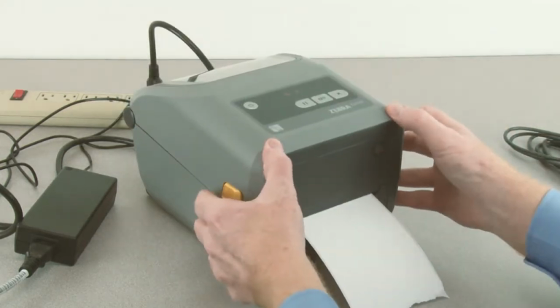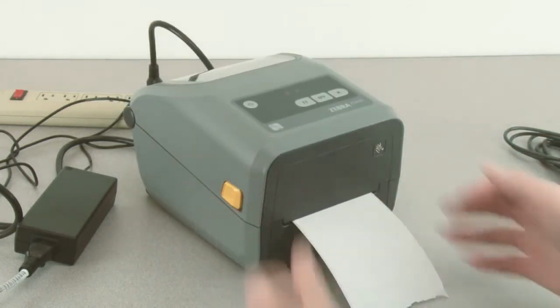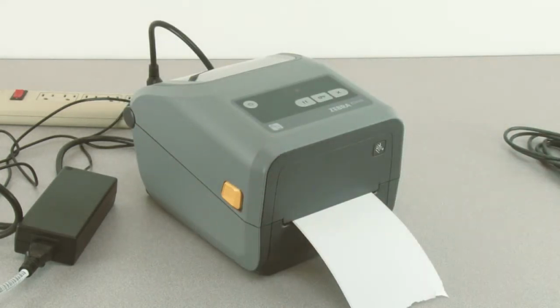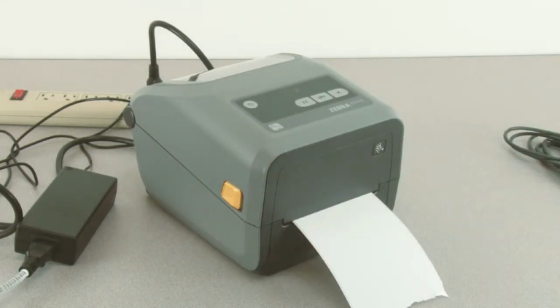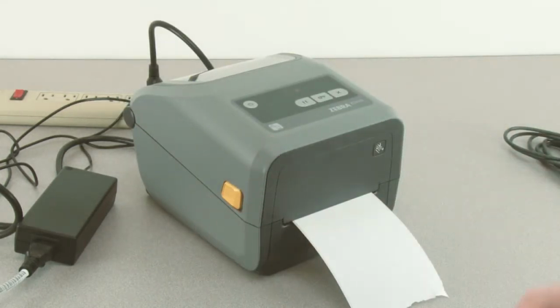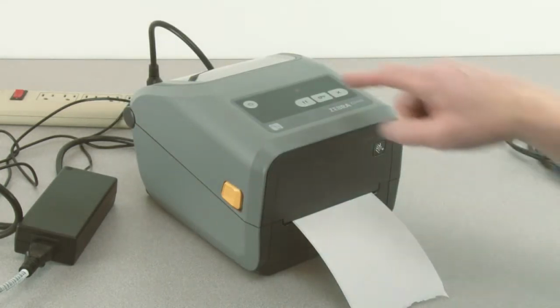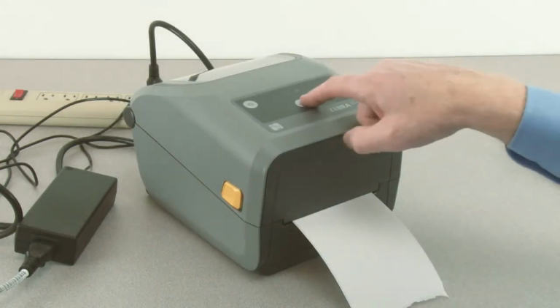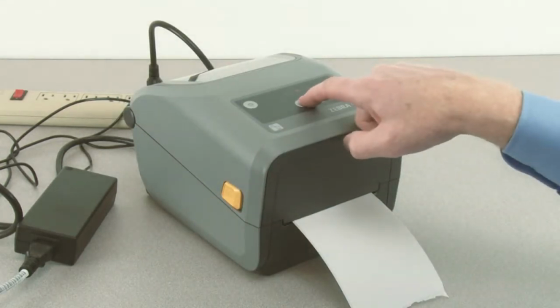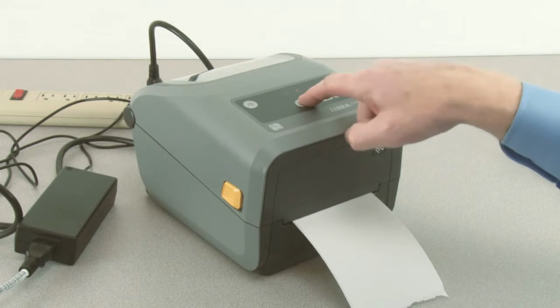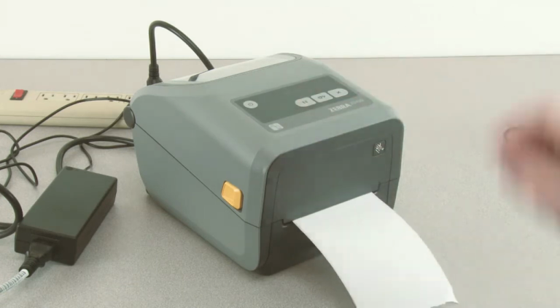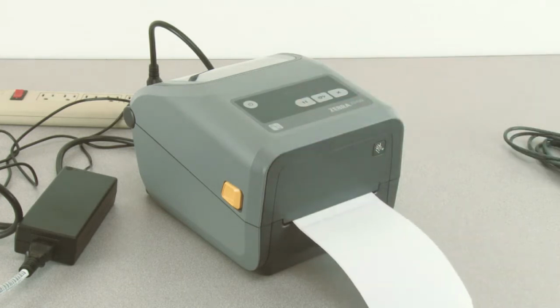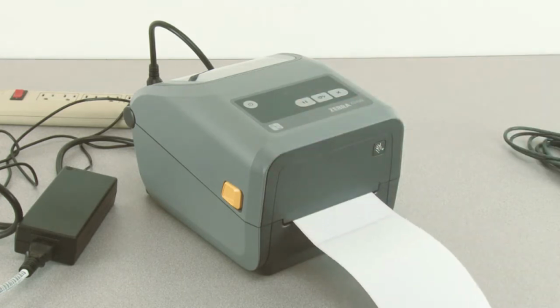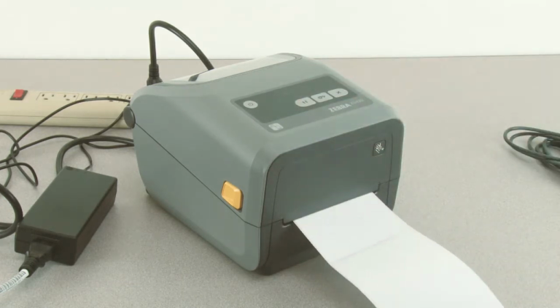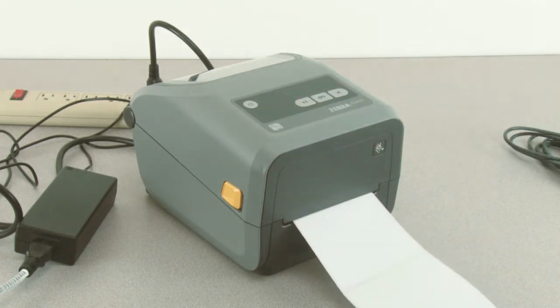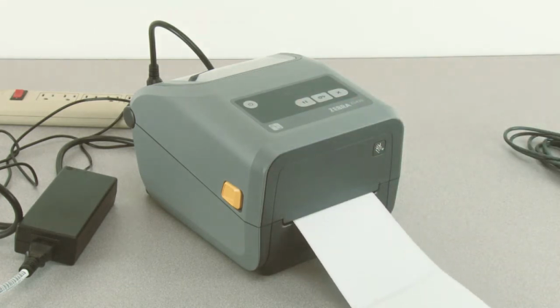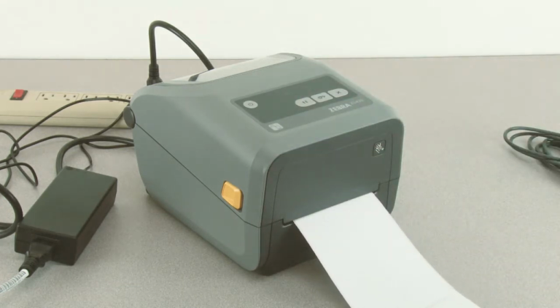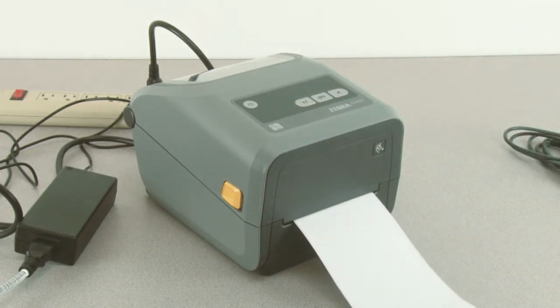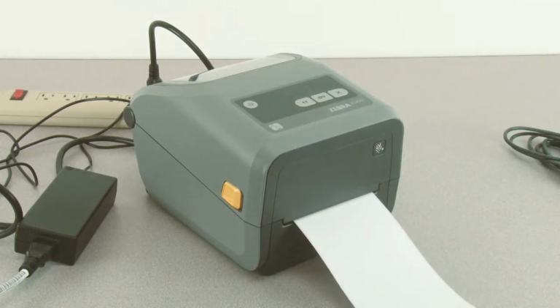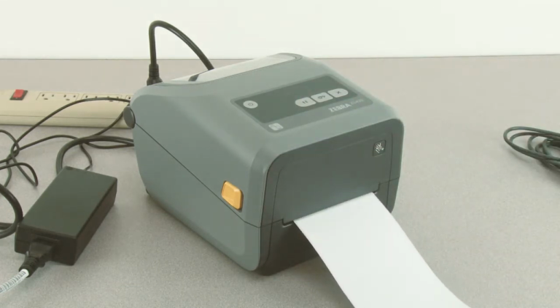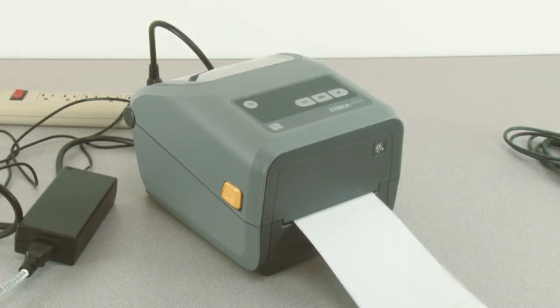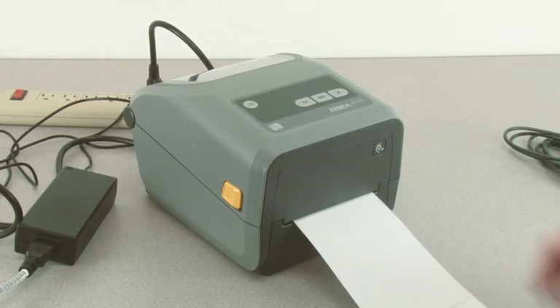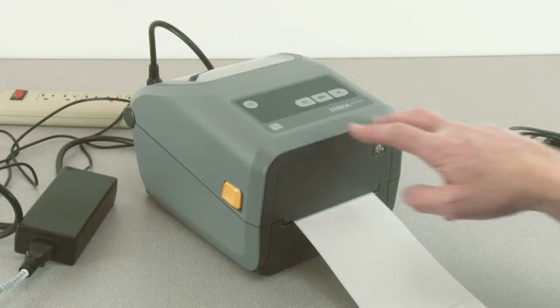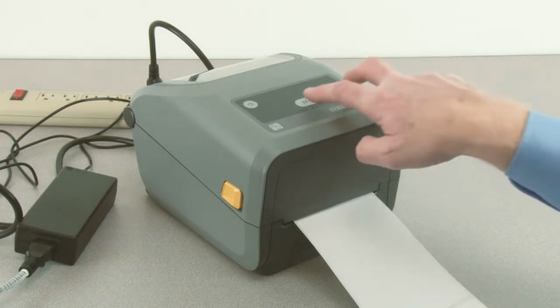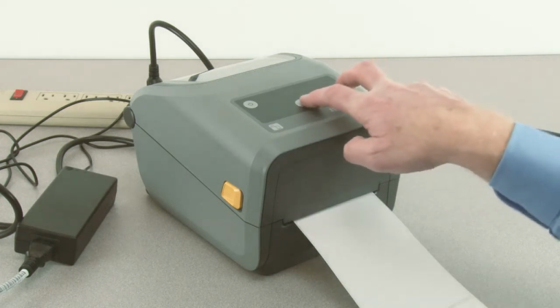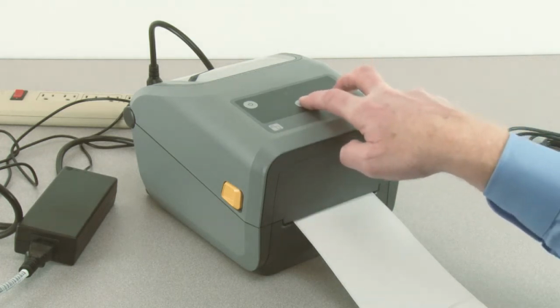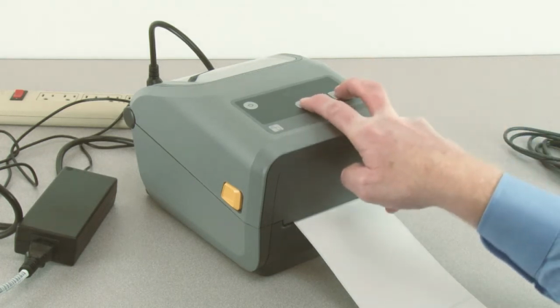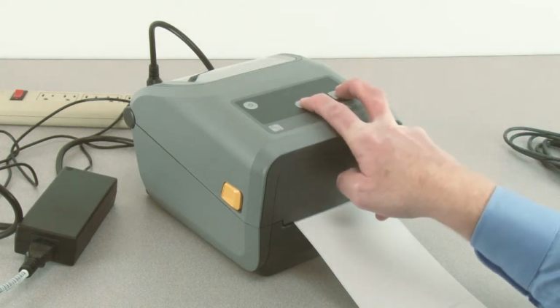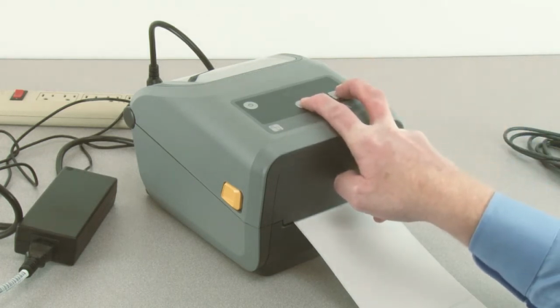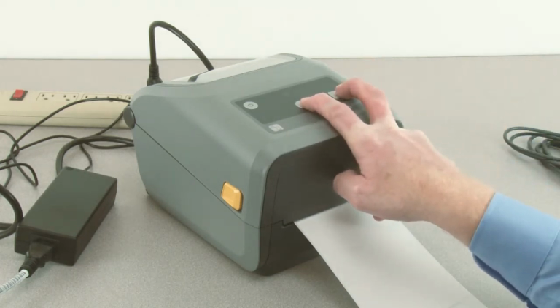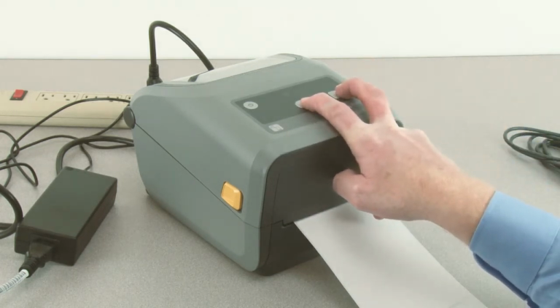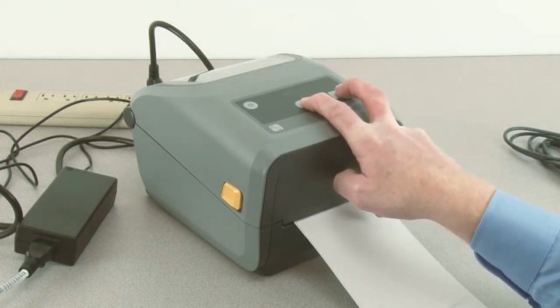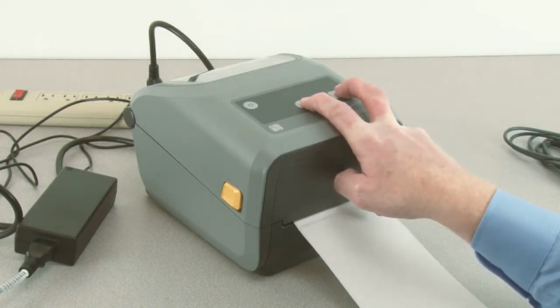The printer will be in pause mode. Press the pause button once to exit pause mode. Then press and hold pause and cancel for two seconds to calibrate the printer to your media.